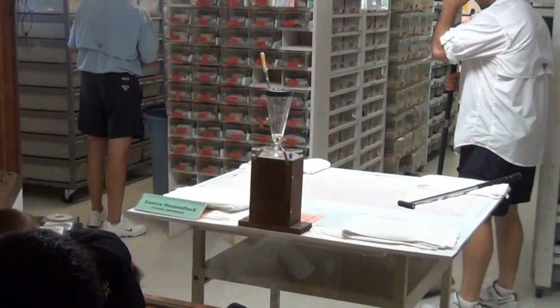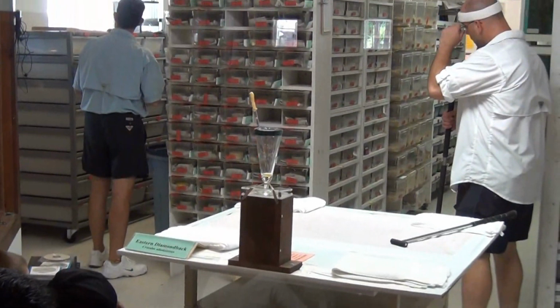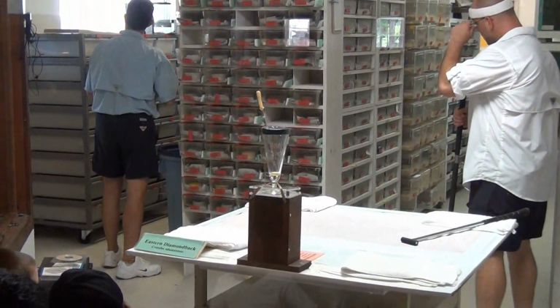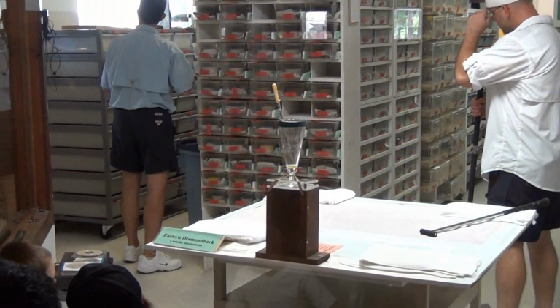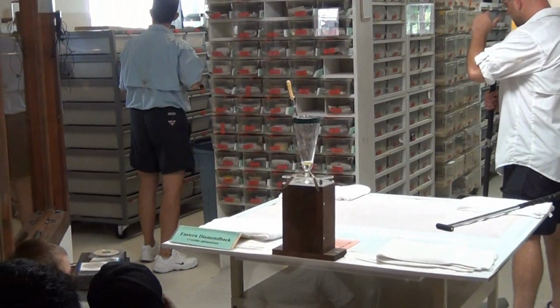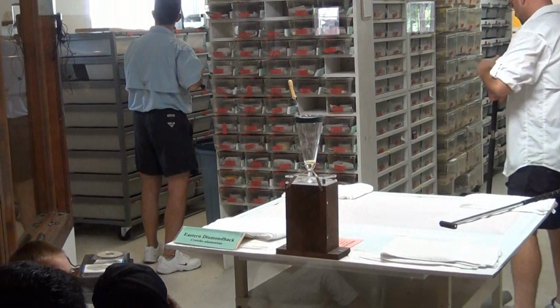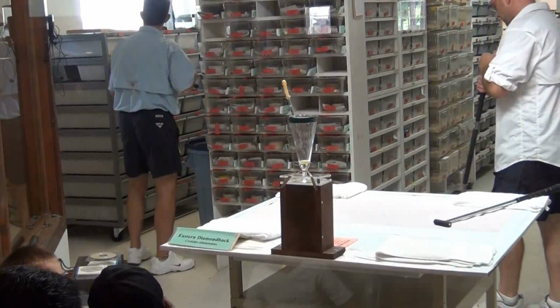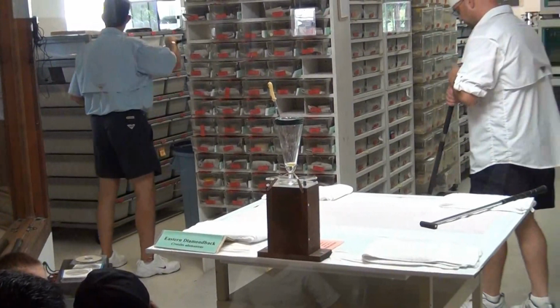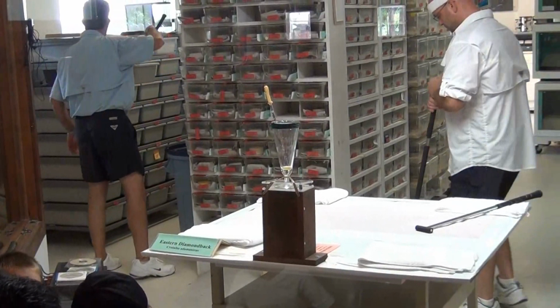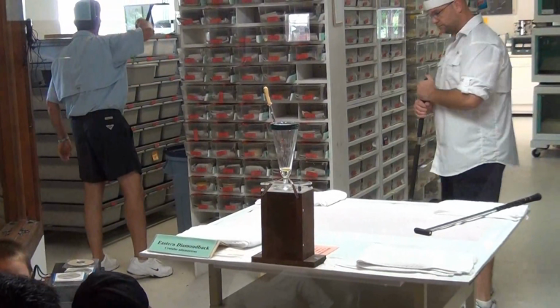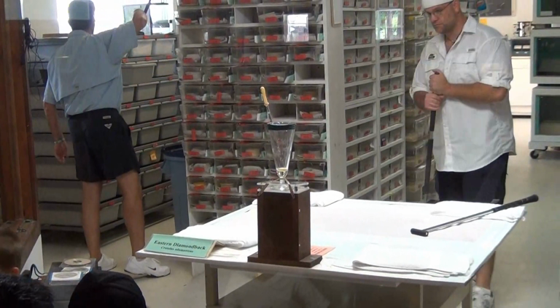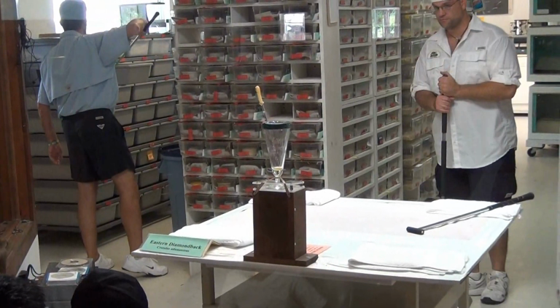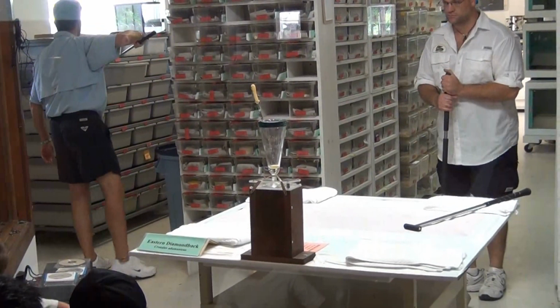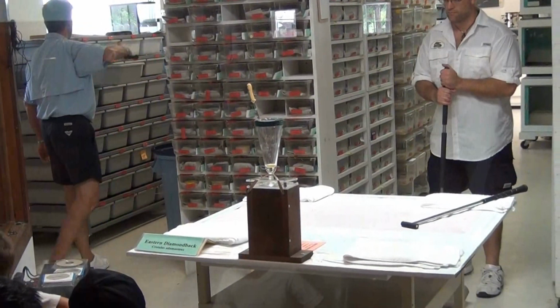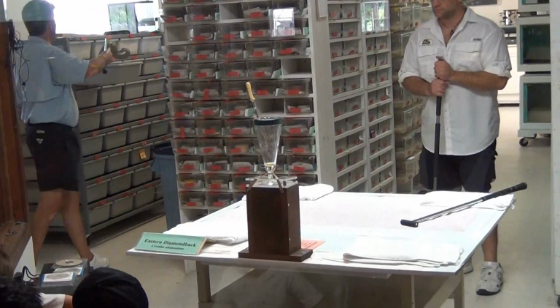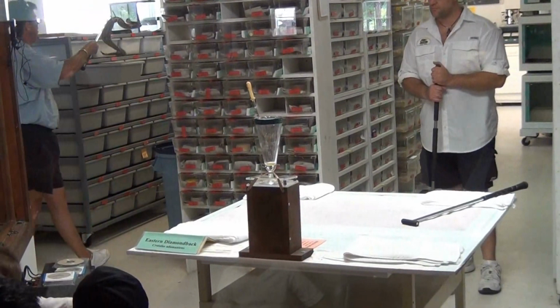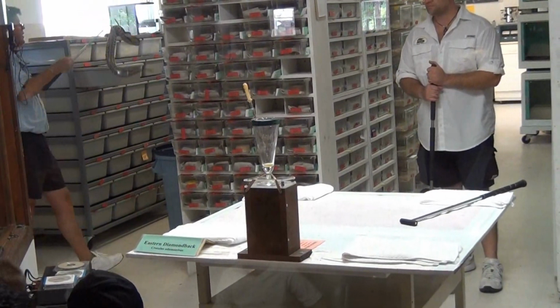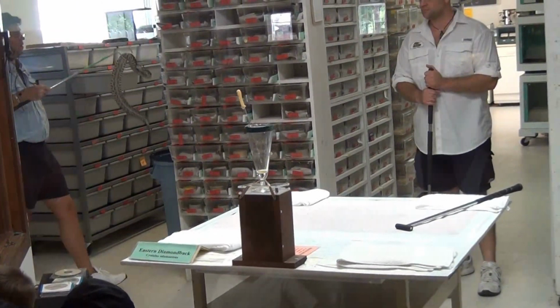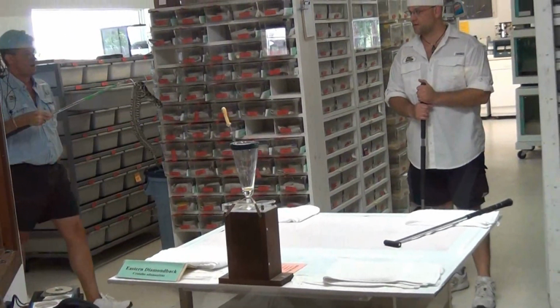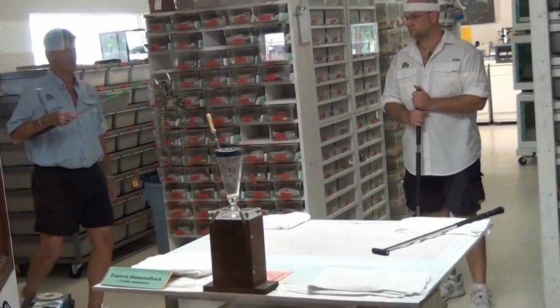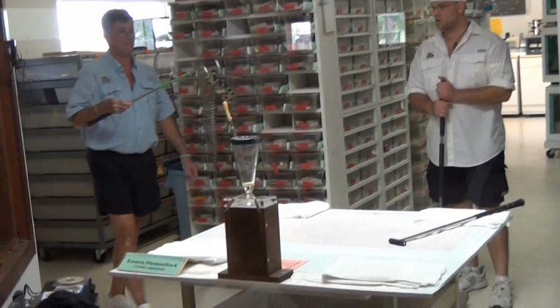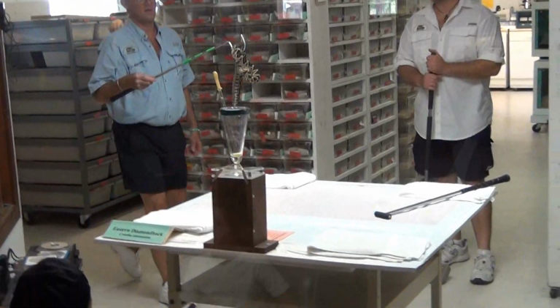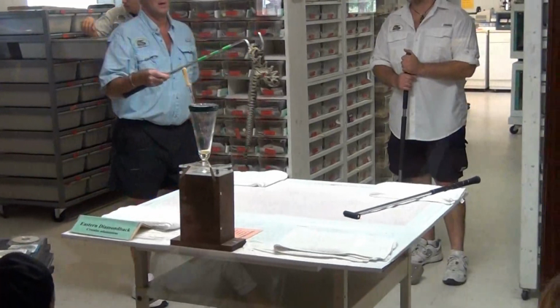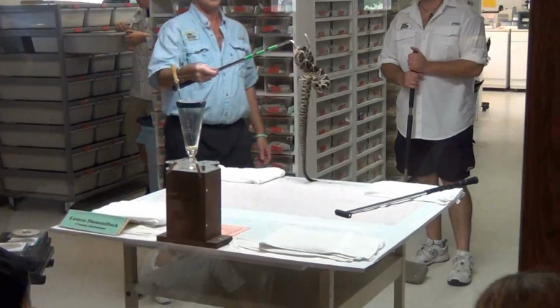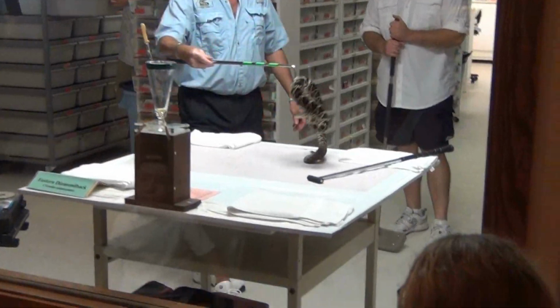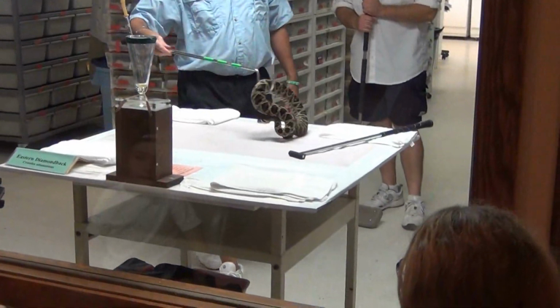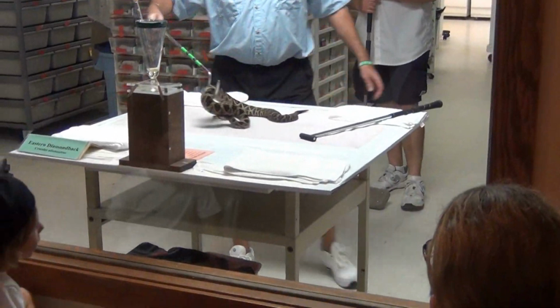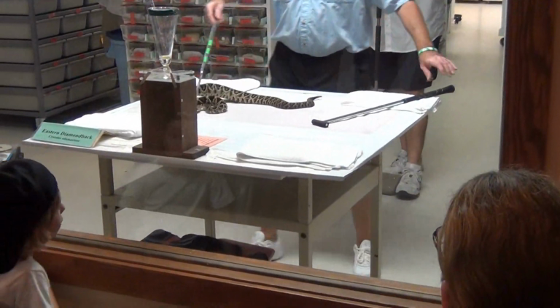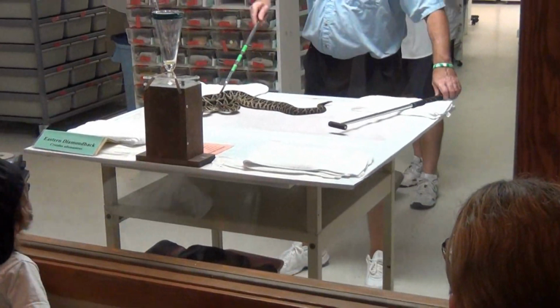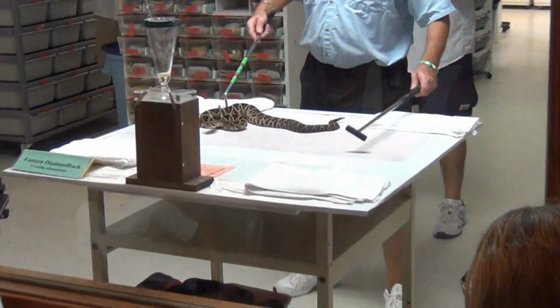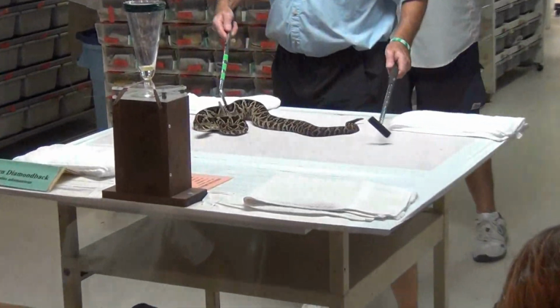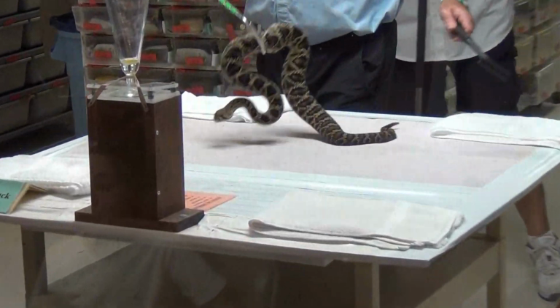The Reptile Discovery Center and Medtoxin Venom Laboratories work closely with one or two other institutions providing this venom for the antivenom project in North America.